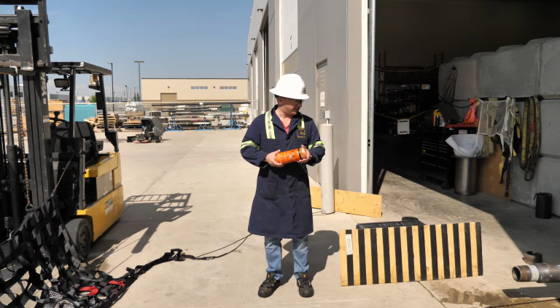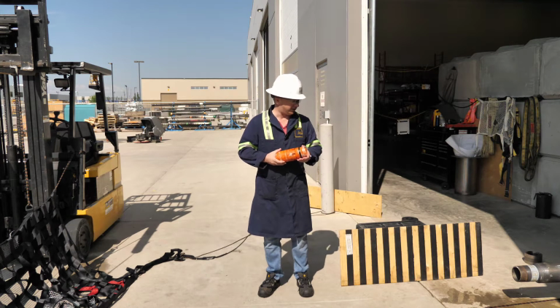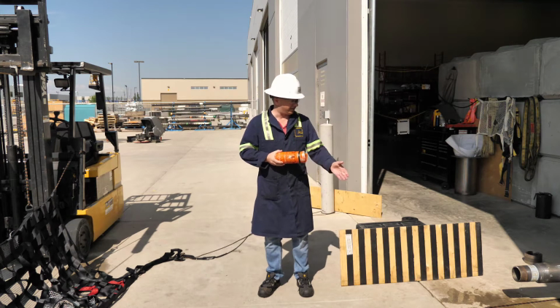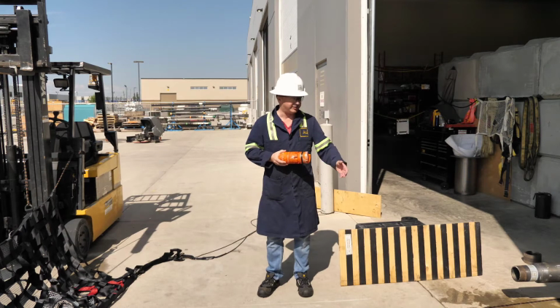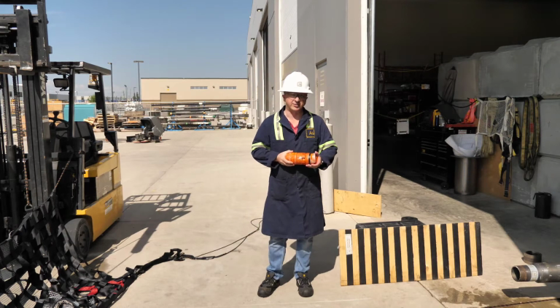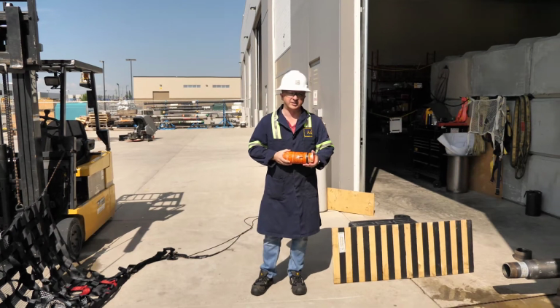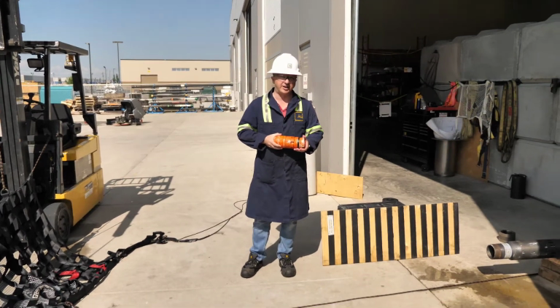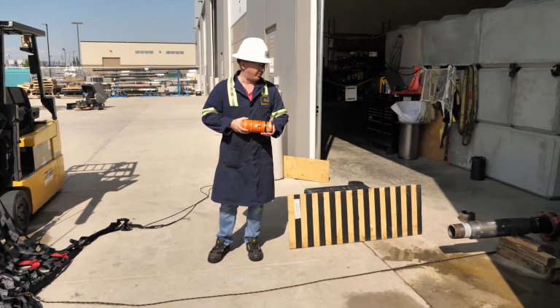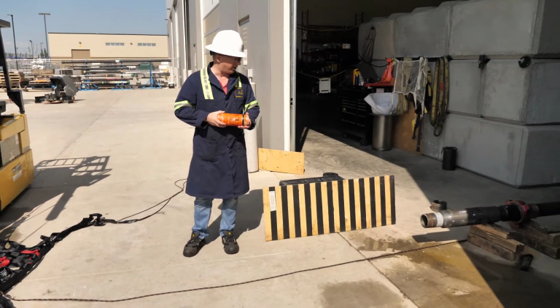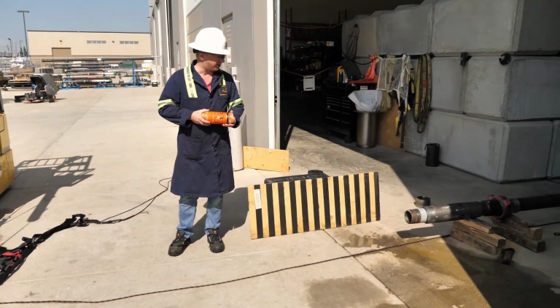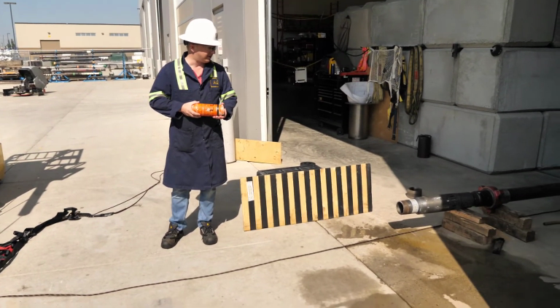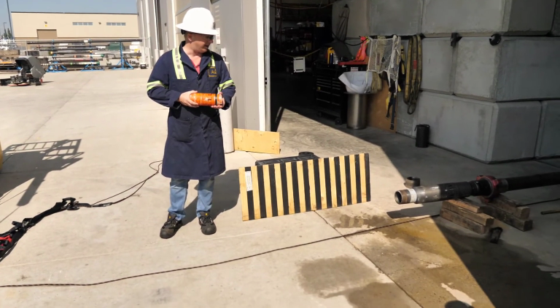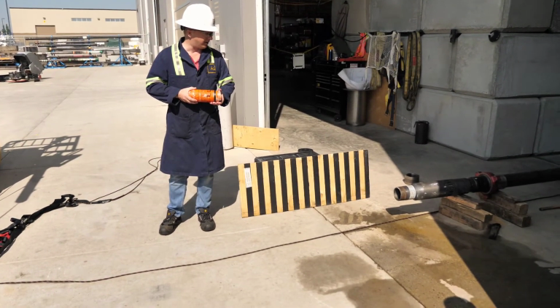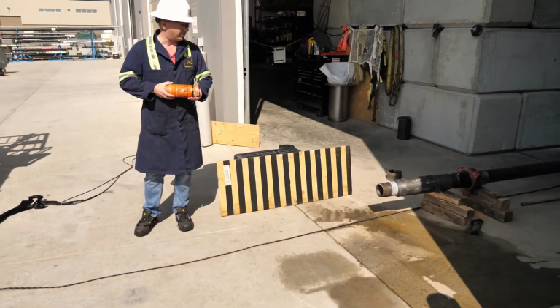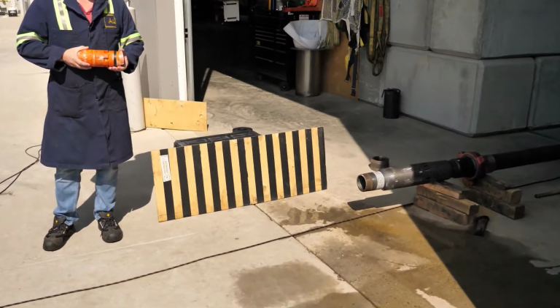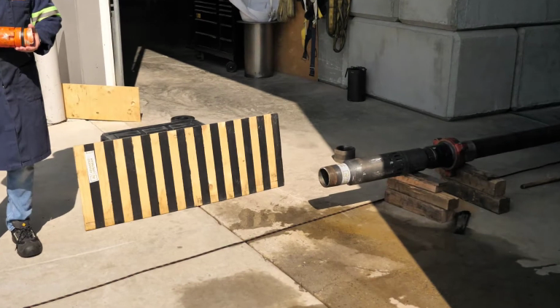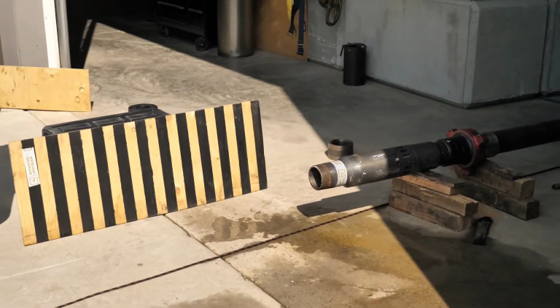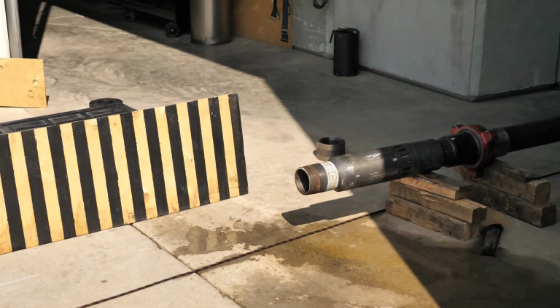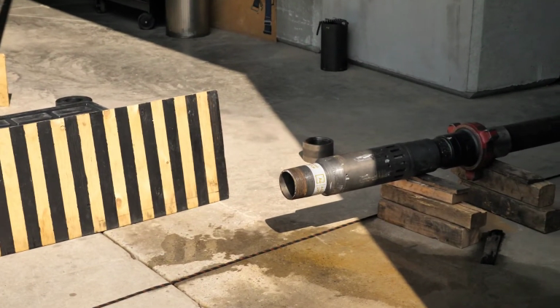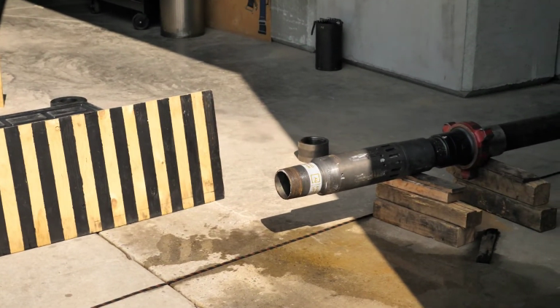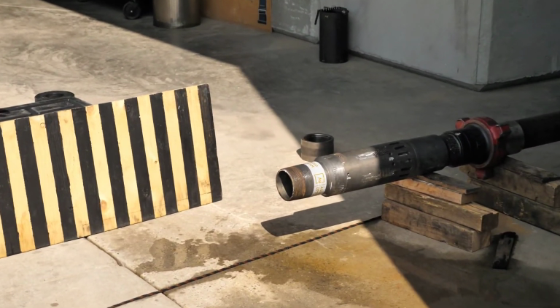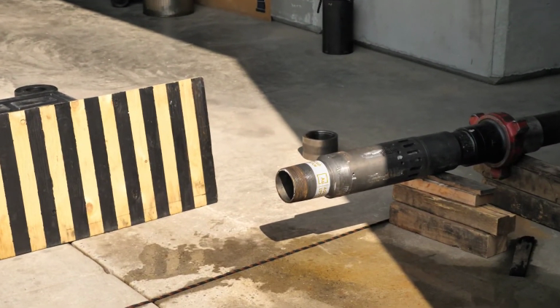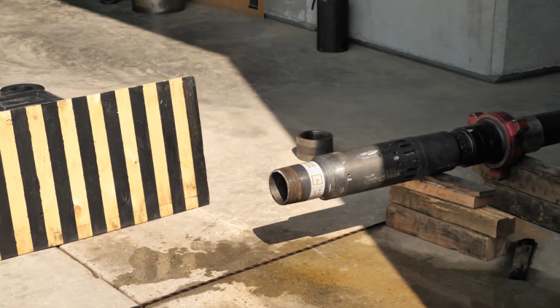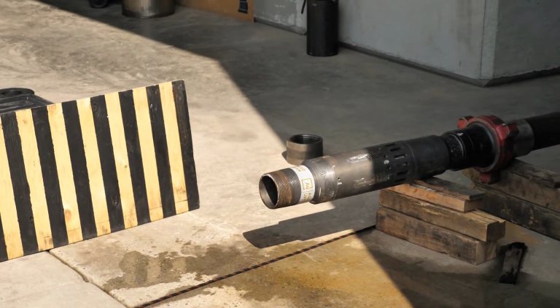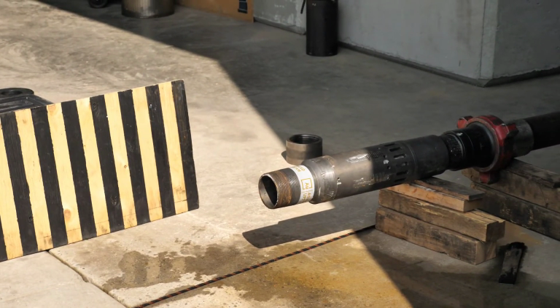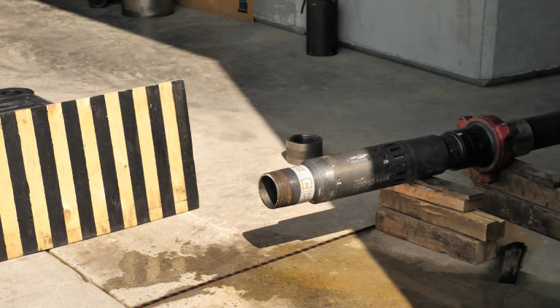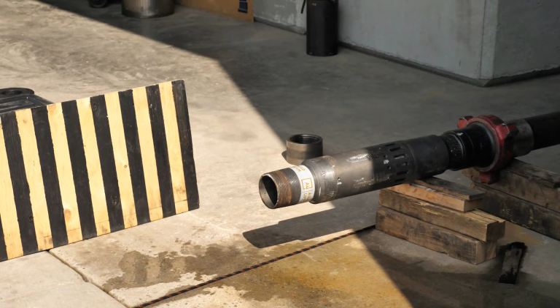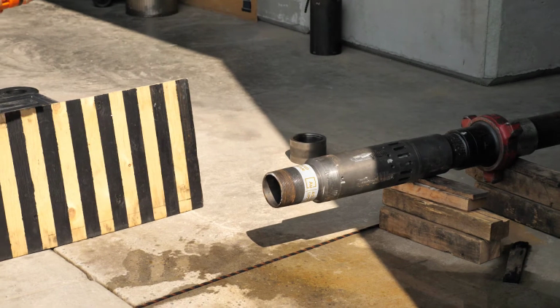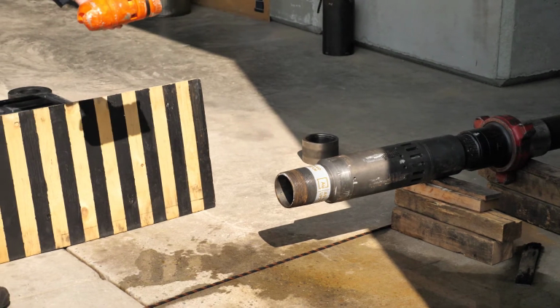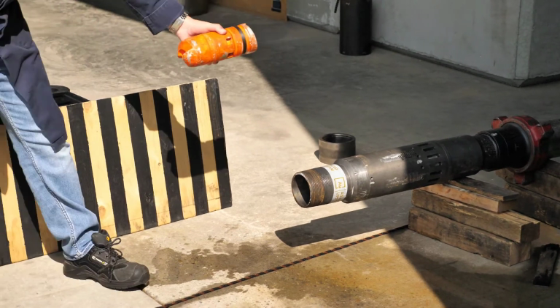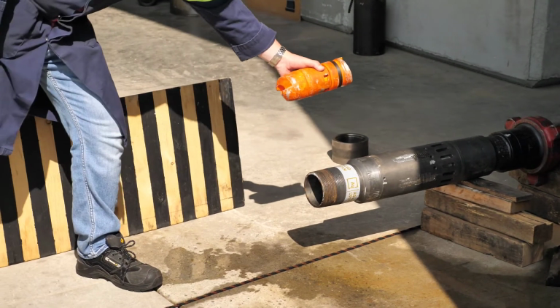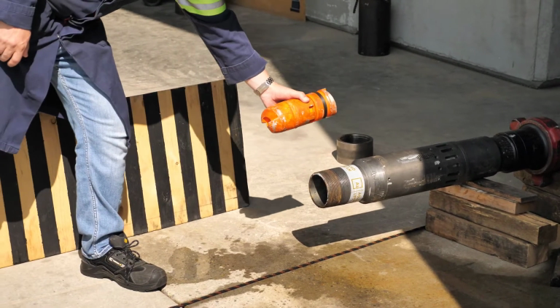You'll see off to my left-hand side — the right-hand side of the frame — one of our sleeves. This particular sleeve is a single point entry sleeve, and what will happen is once we activate the pumps we'll be blowing our dart through this sleeve.